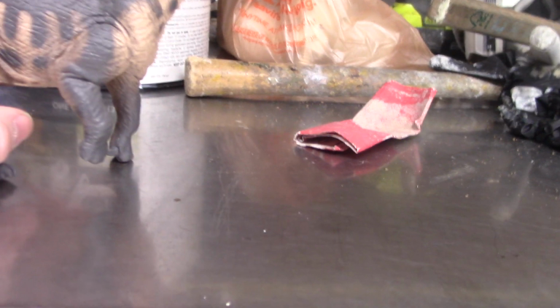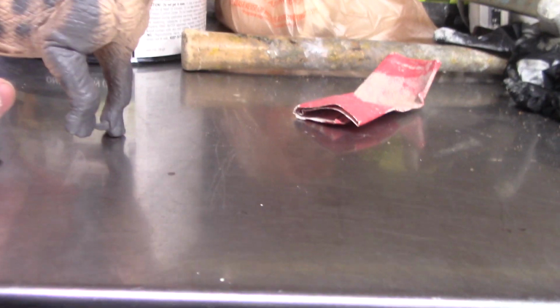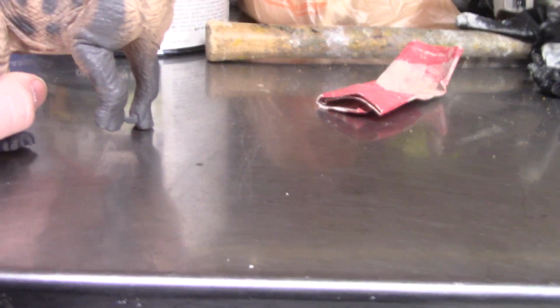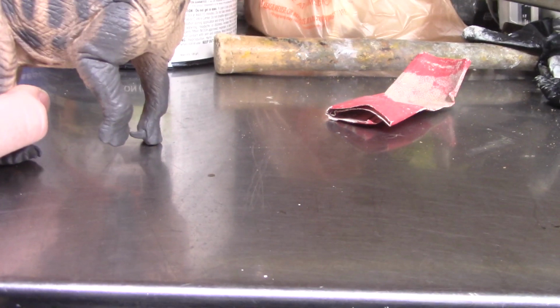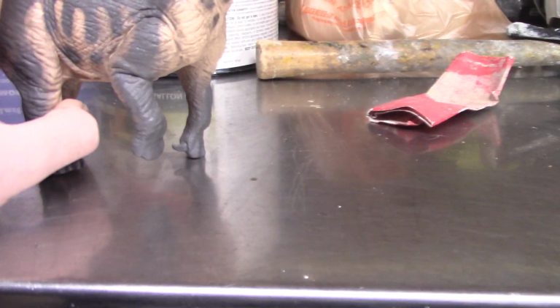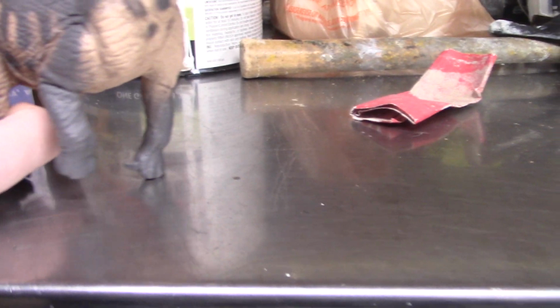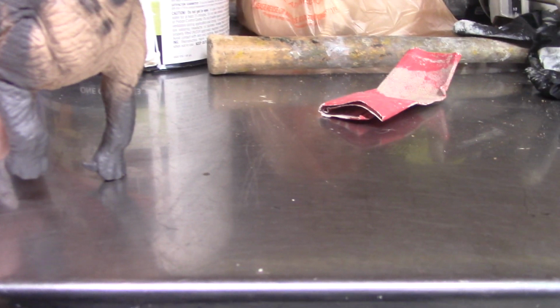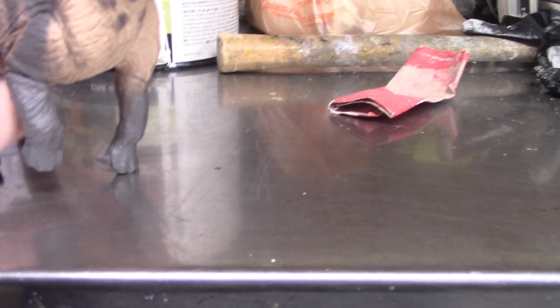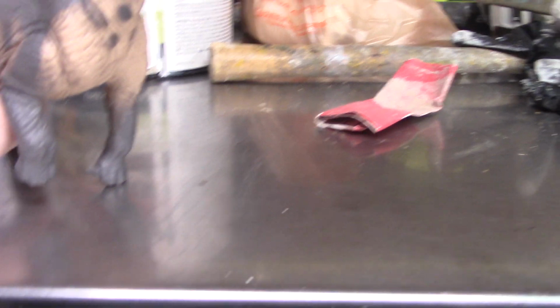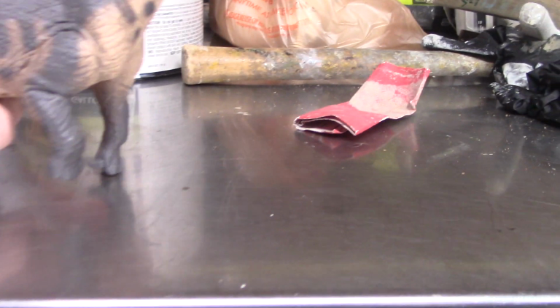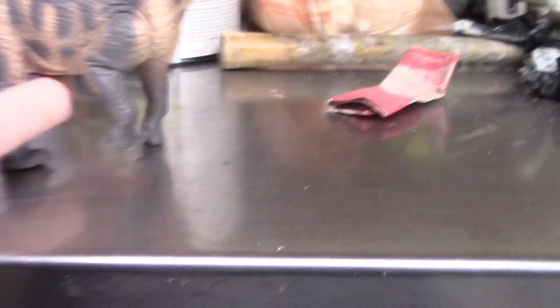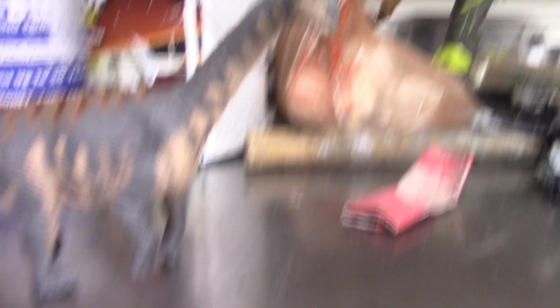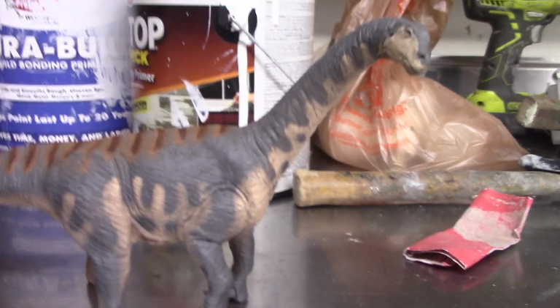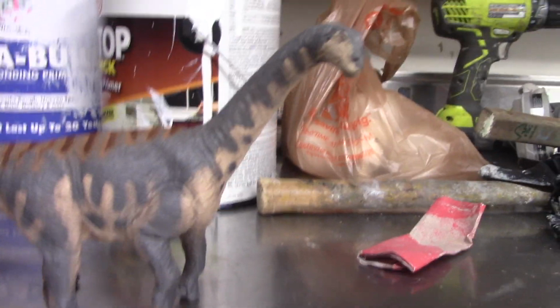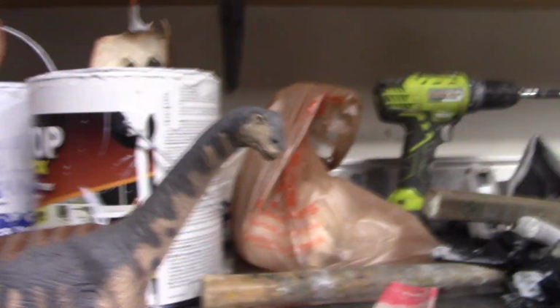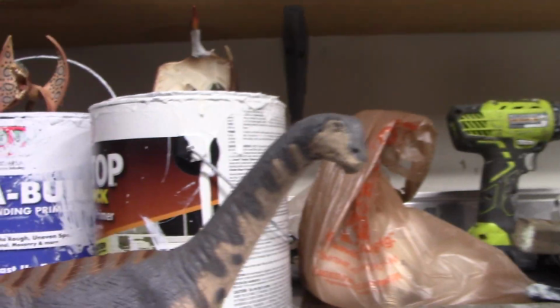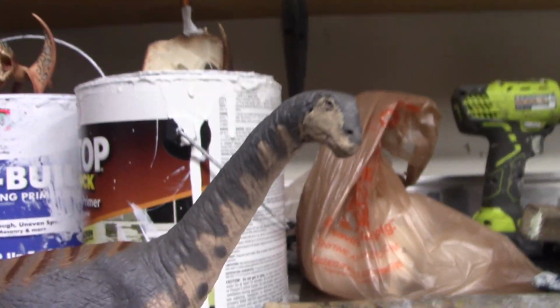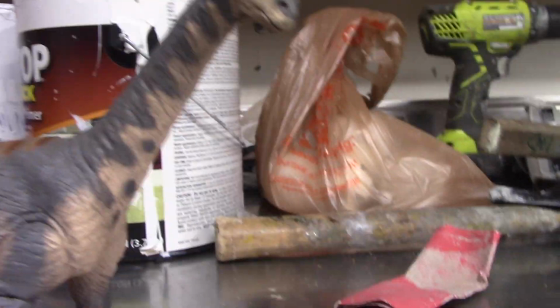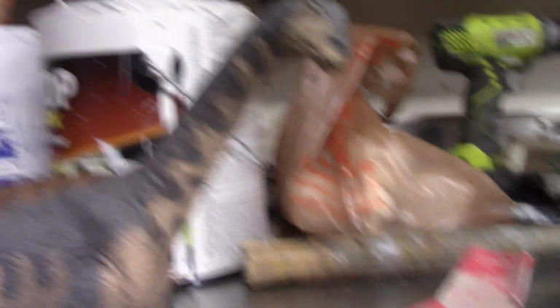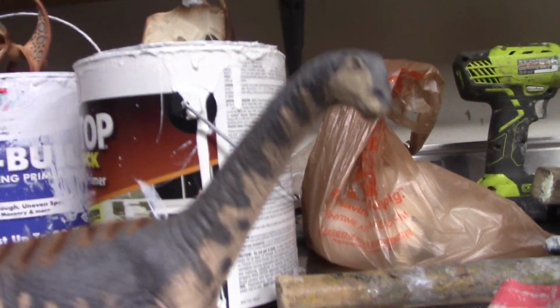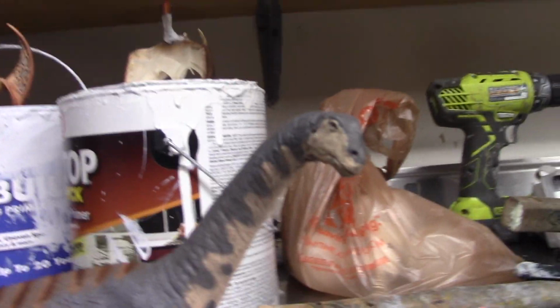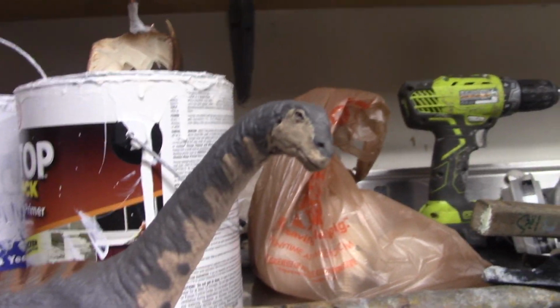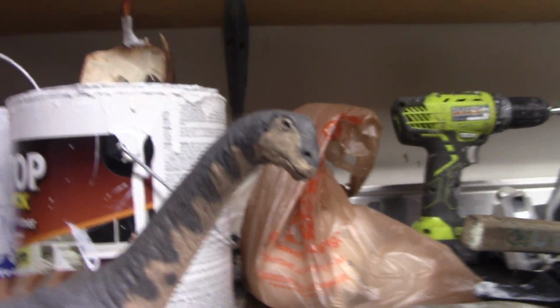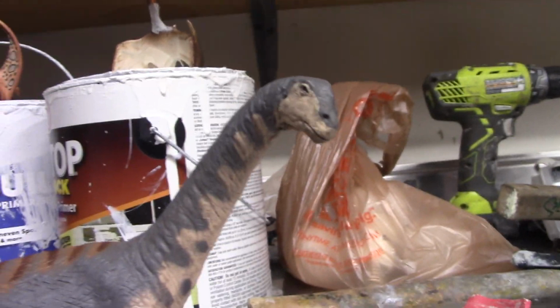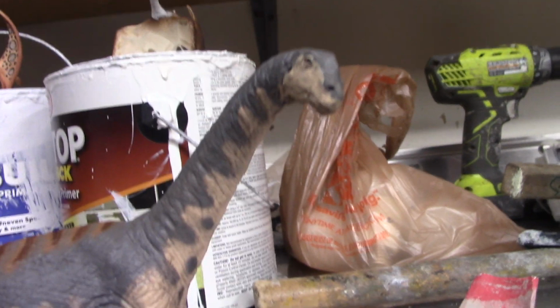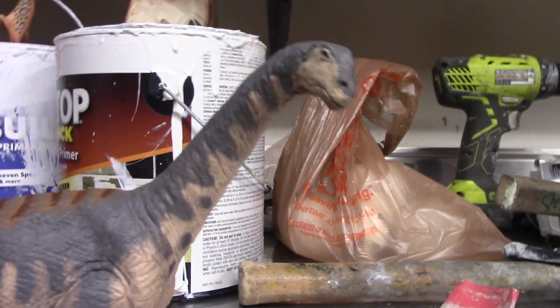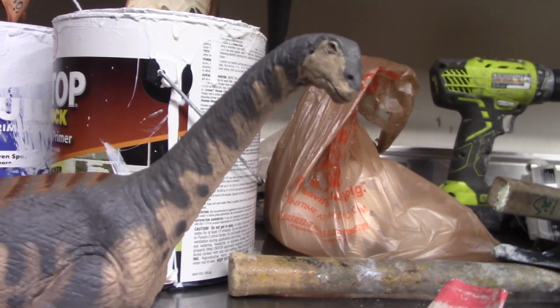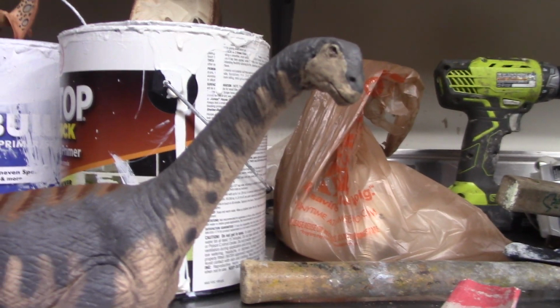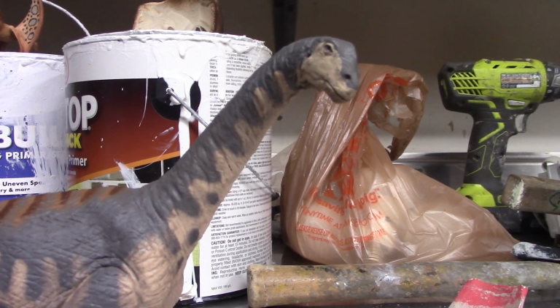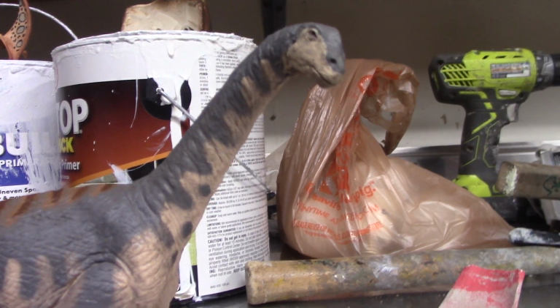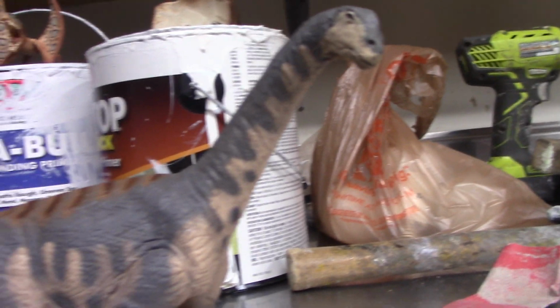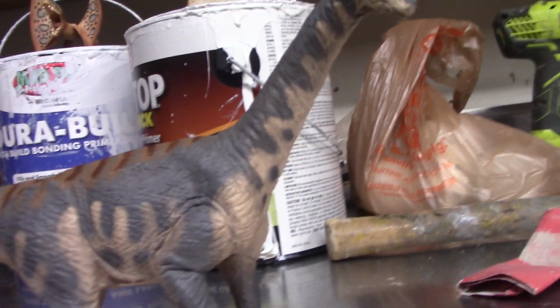This guy is actually Safari's second Camarasaurus, because there was one for the Carnegie collection they did, which actually kind of looks similar to this guy. There's a bit of a resemblance, but if you look at the two of them side by side, there's definitely a difference in style.